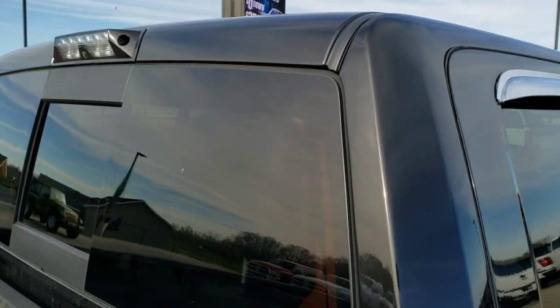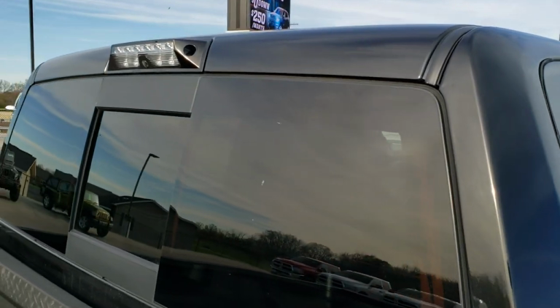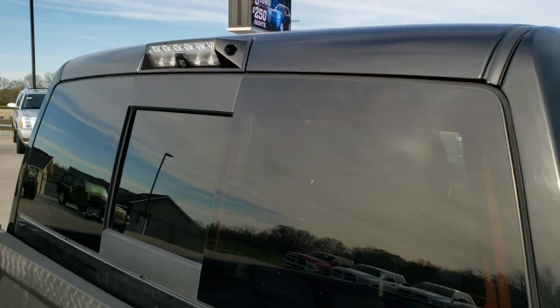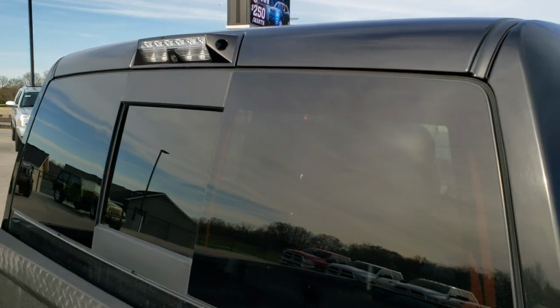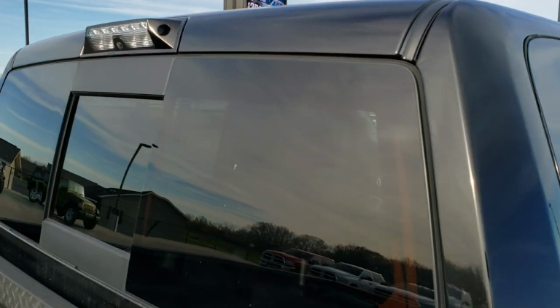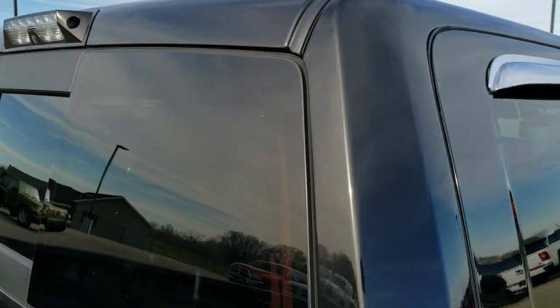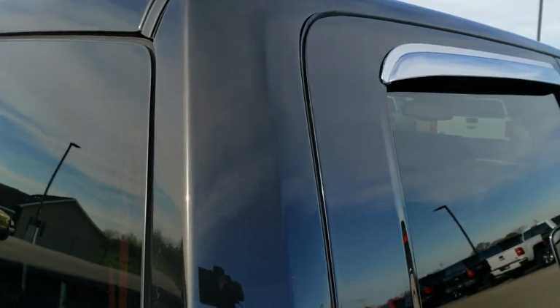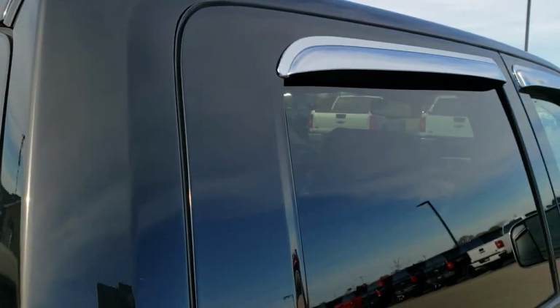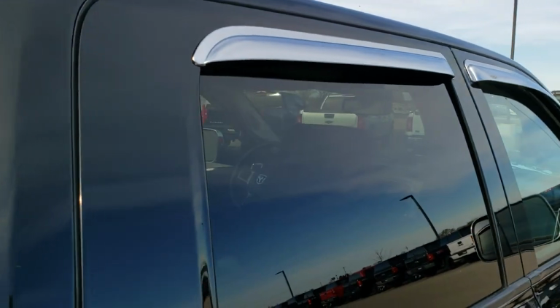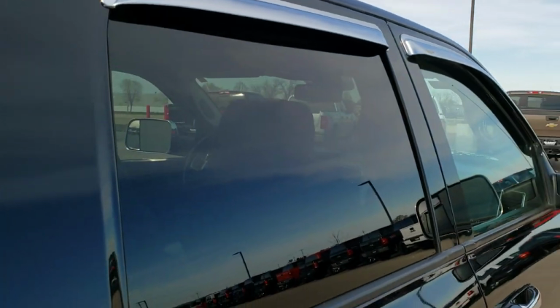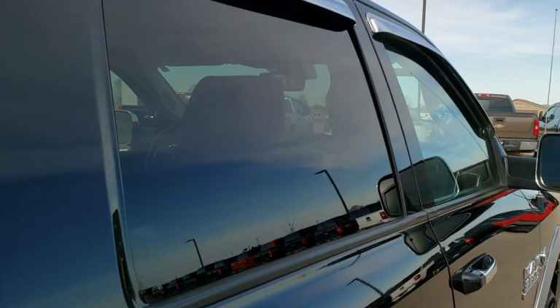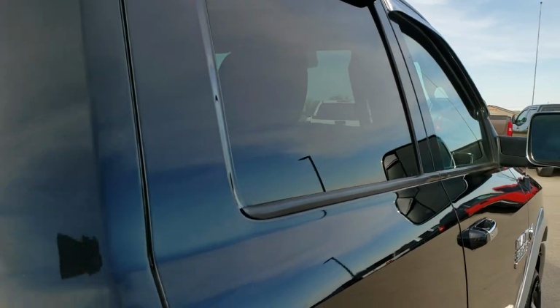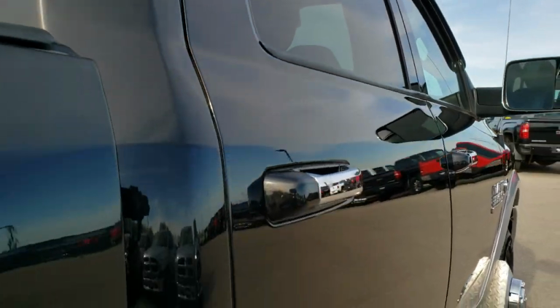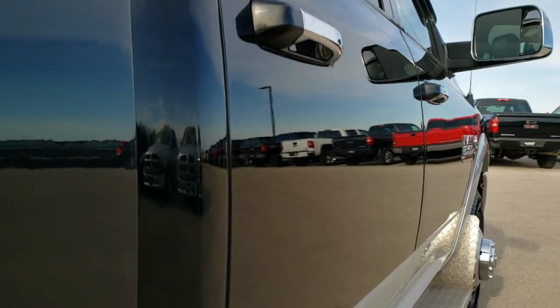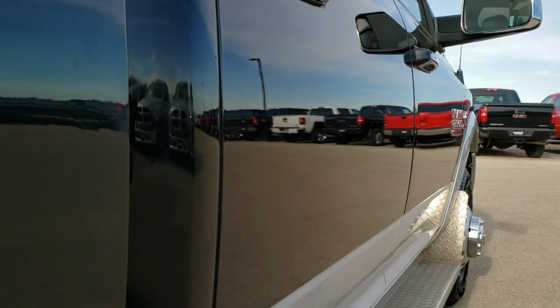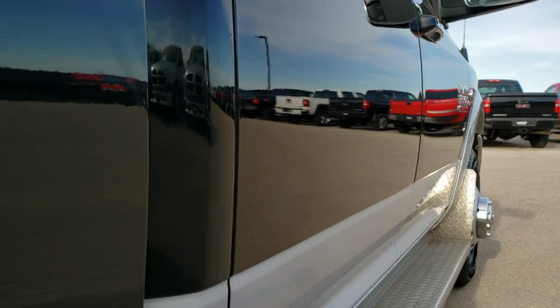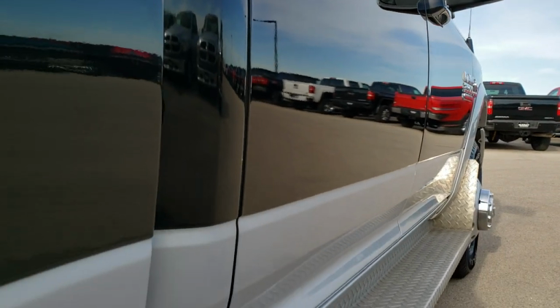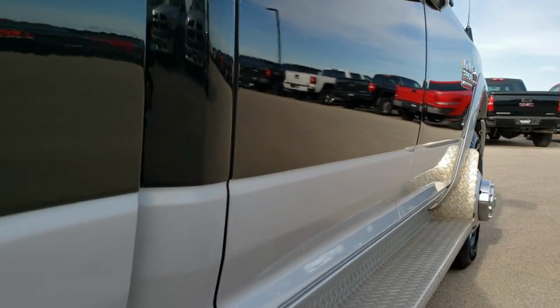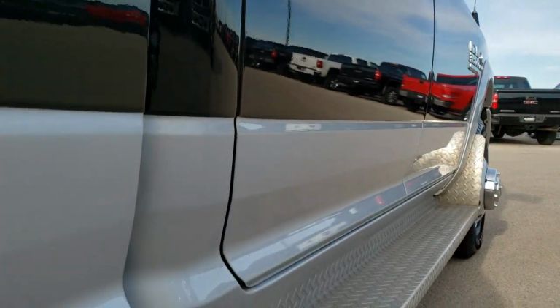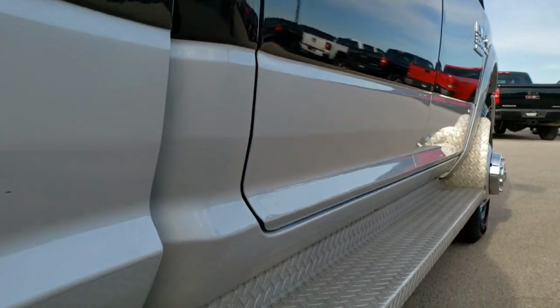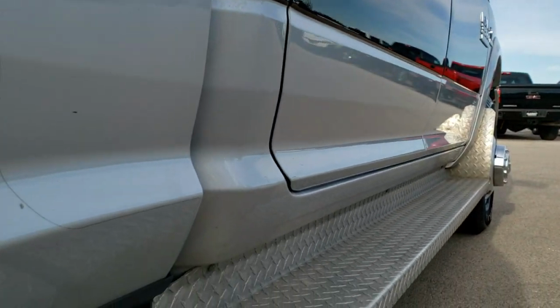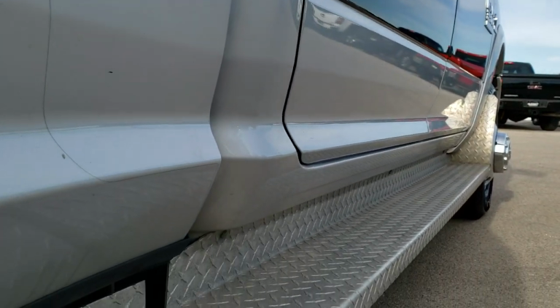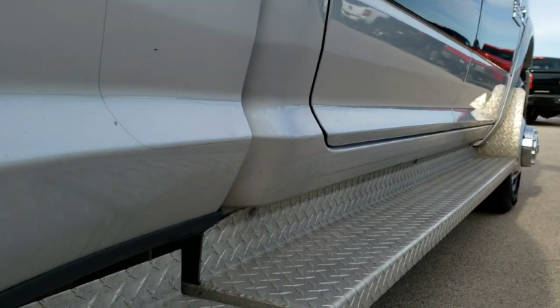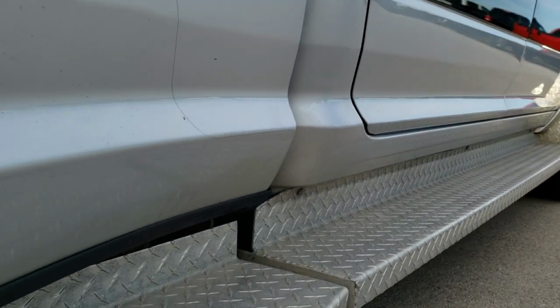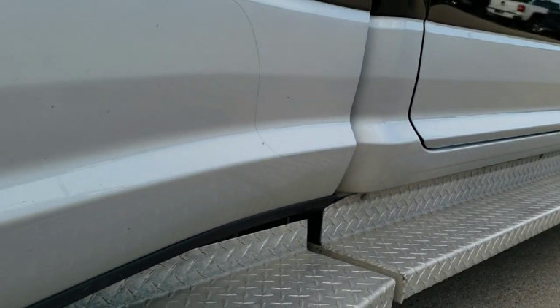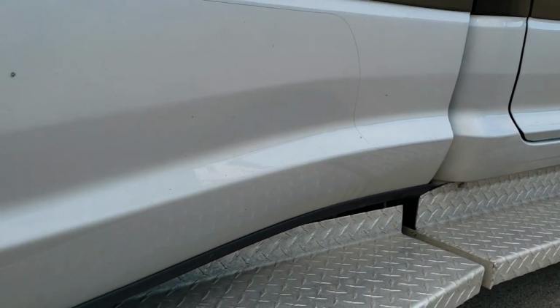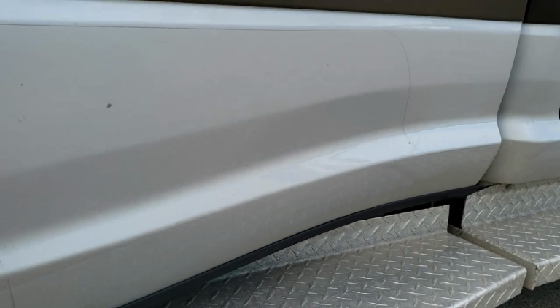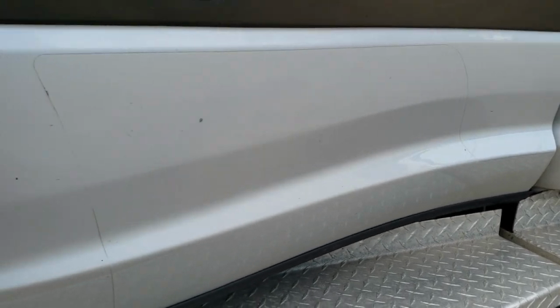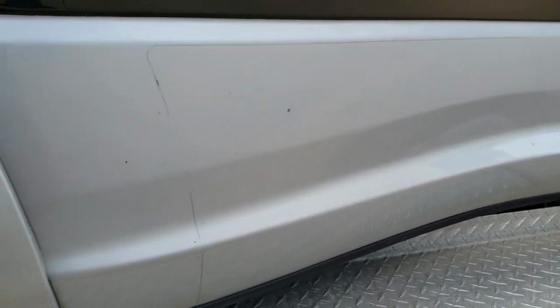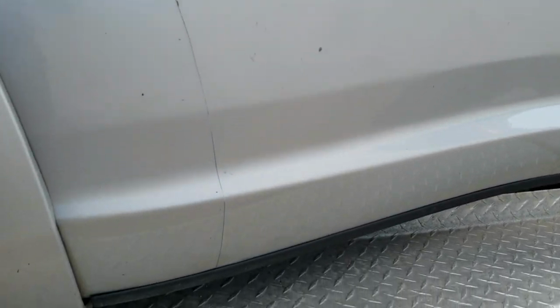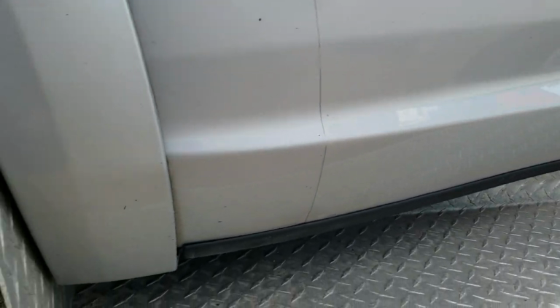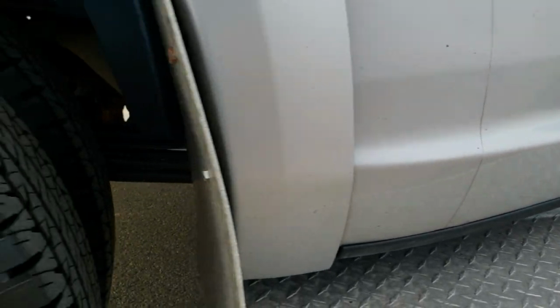It does have the cargo cam on it. And once again down these doors I didn't see any dents or dings — really nice. Box side here looks like it's in nice shape as well.